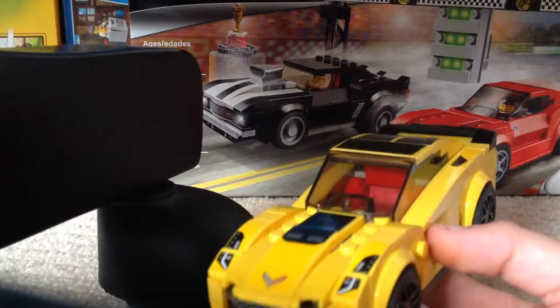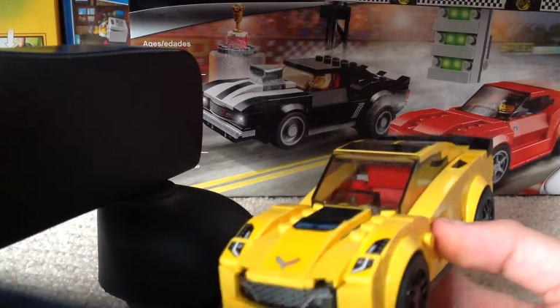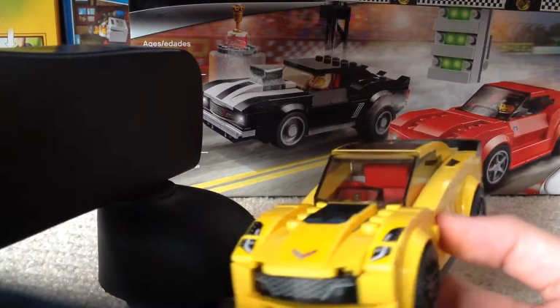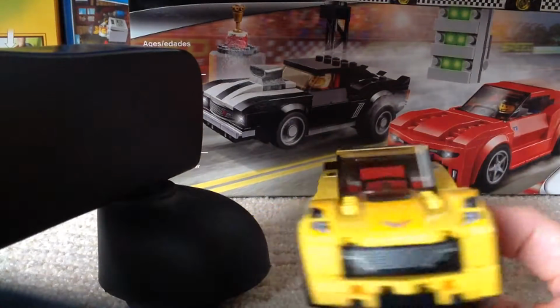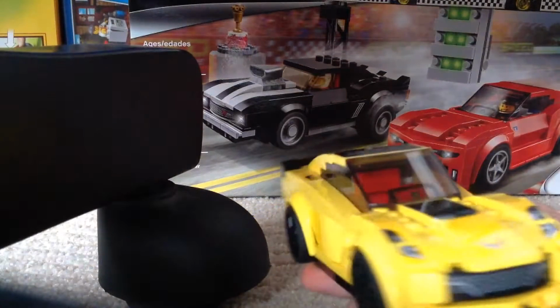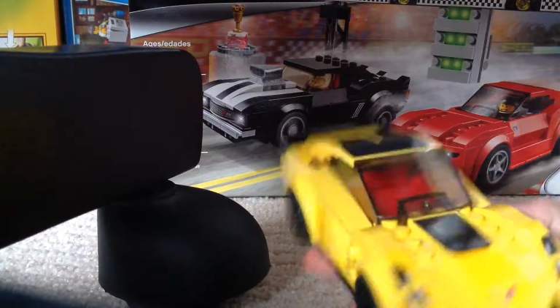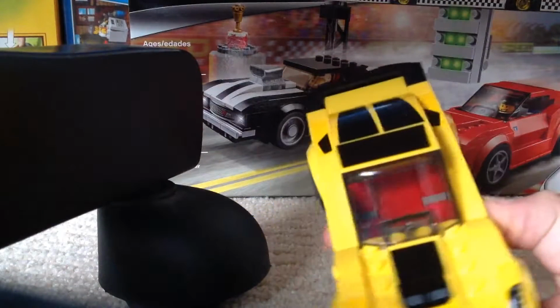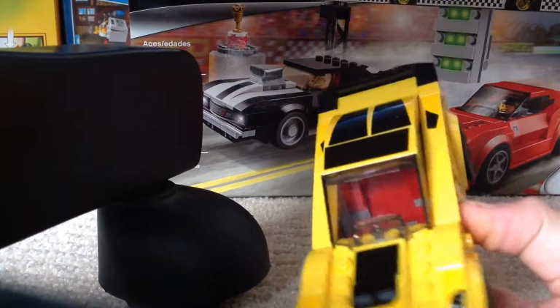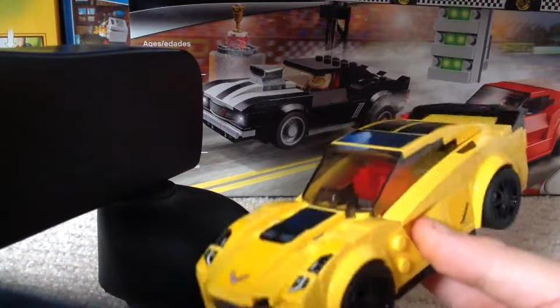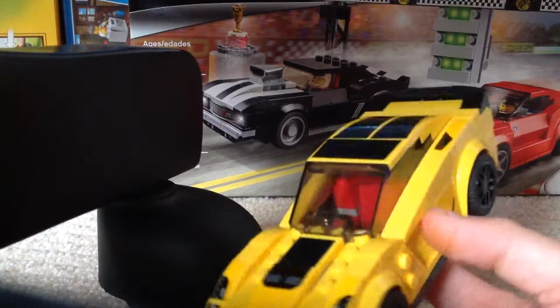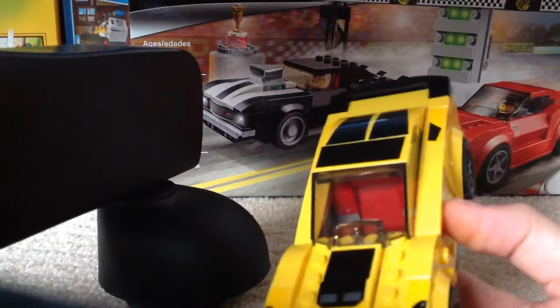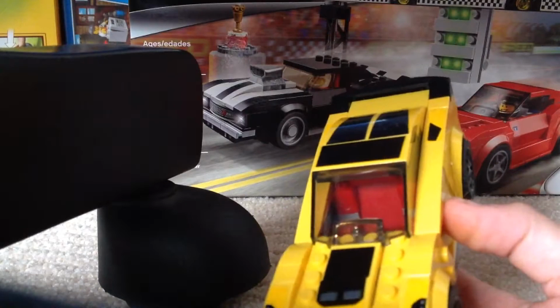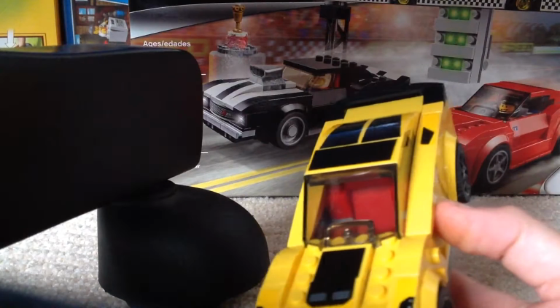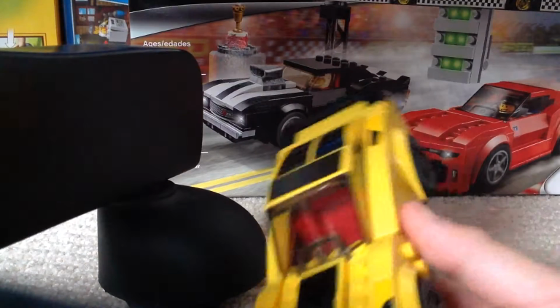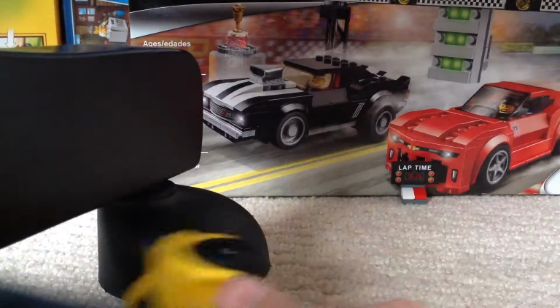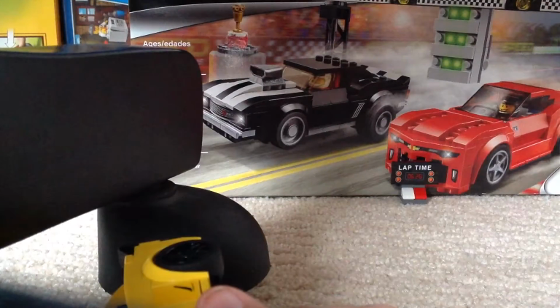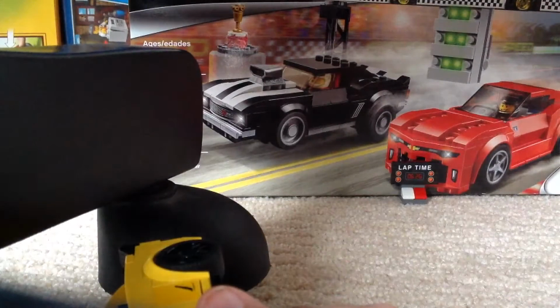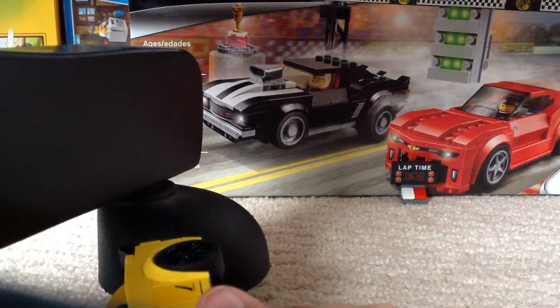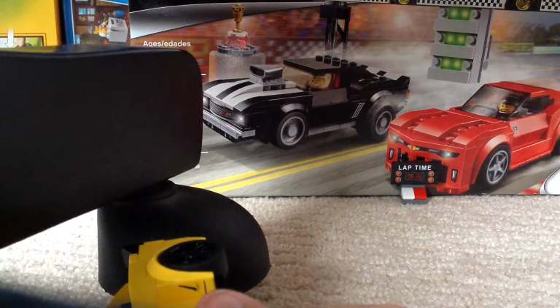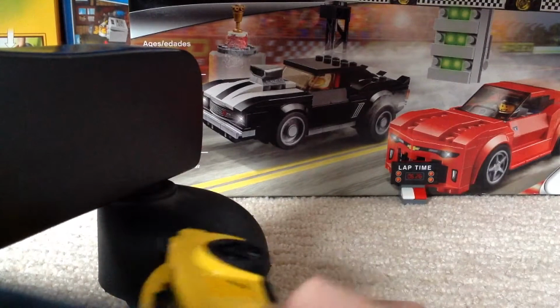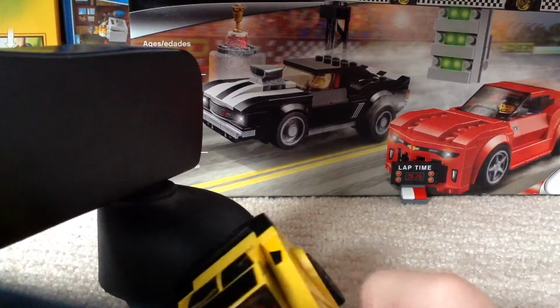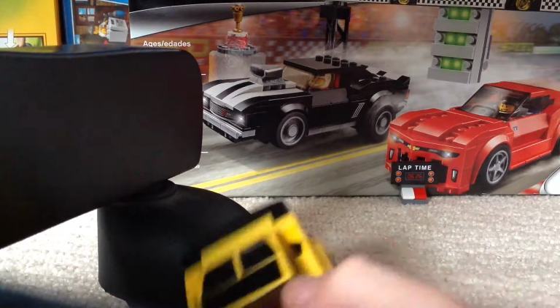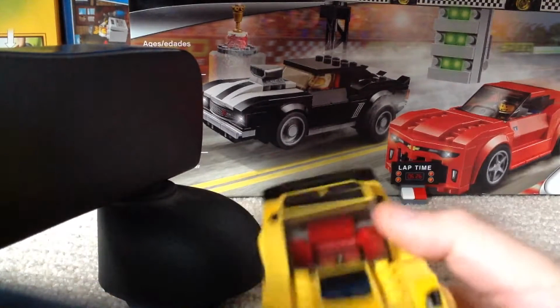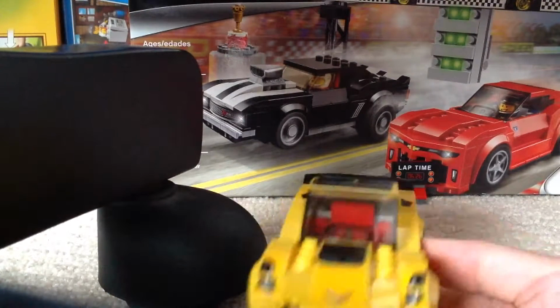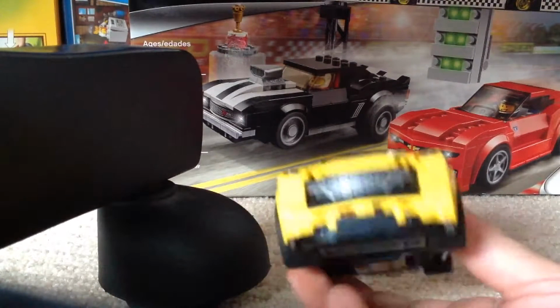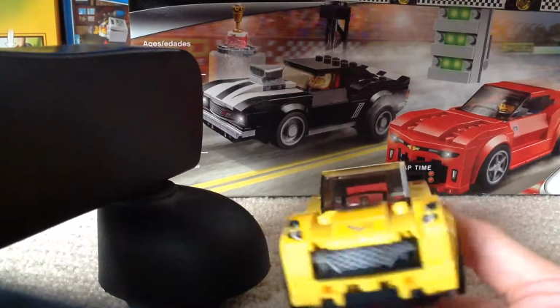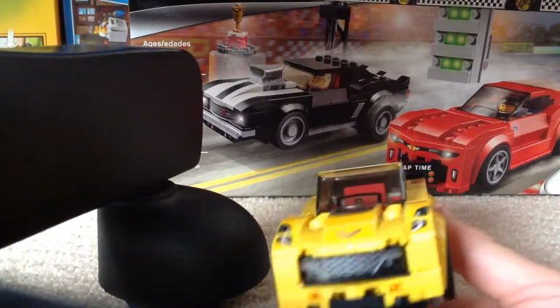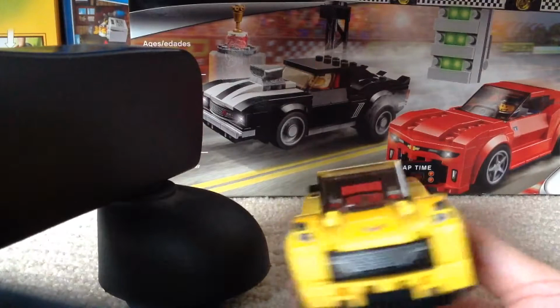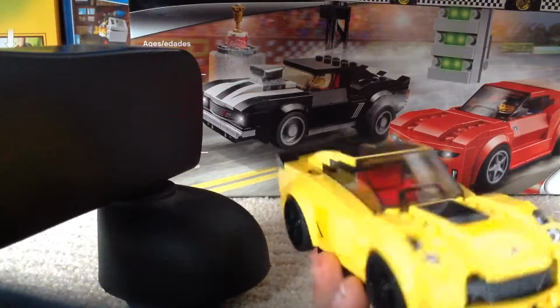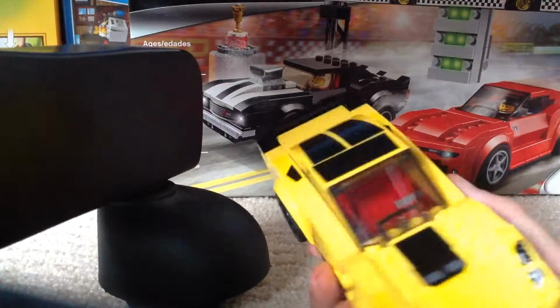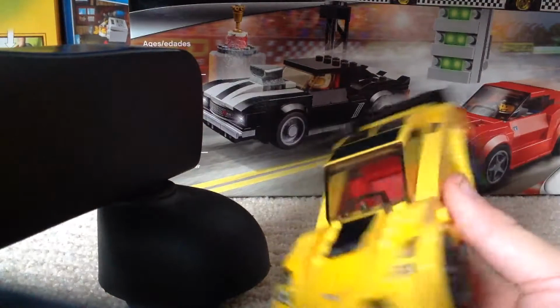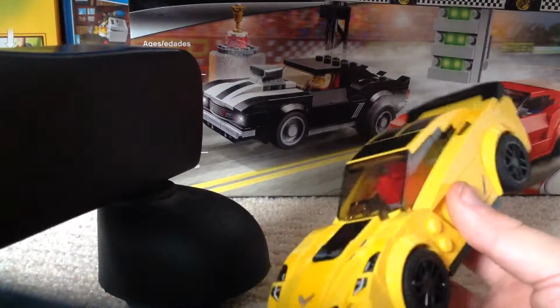My favorite brand of cars is BMW. I don't have the minifig for this one, but I do have that thing — the lap timer back there, you can see it. And so let's start looking at it.